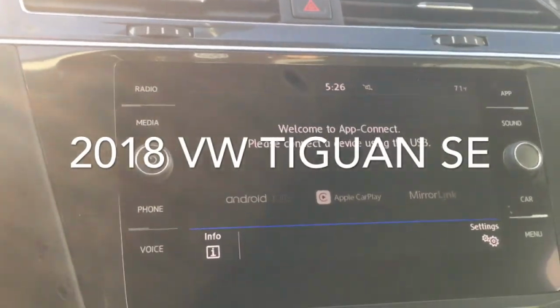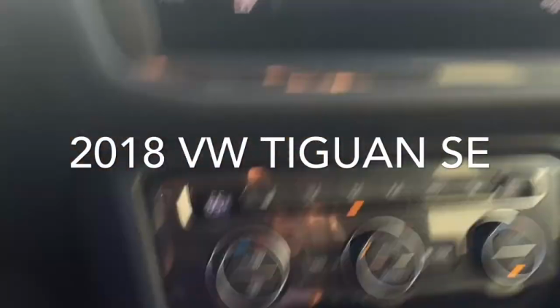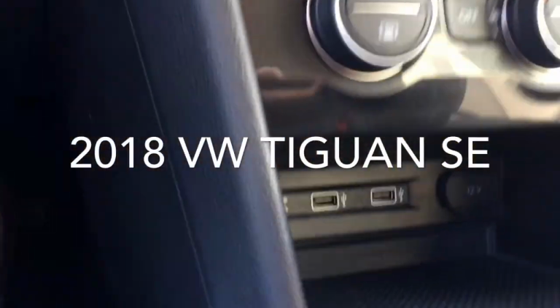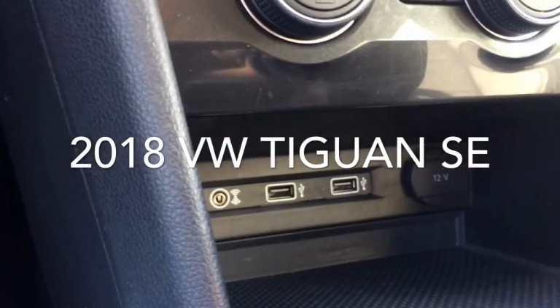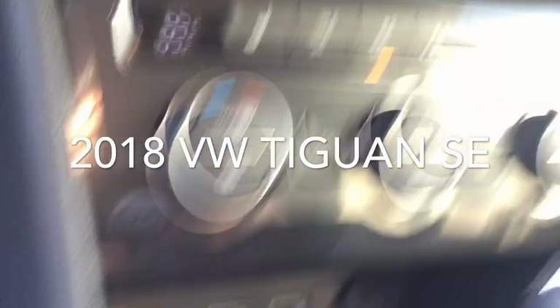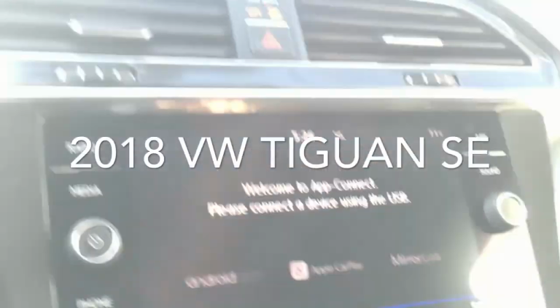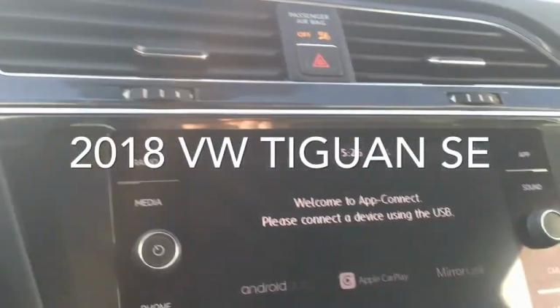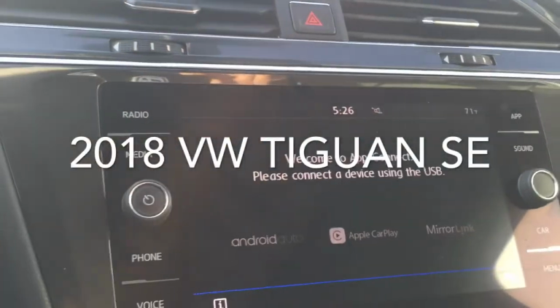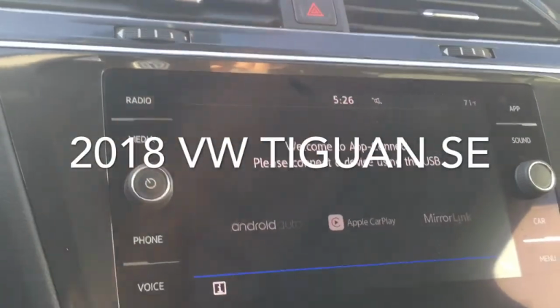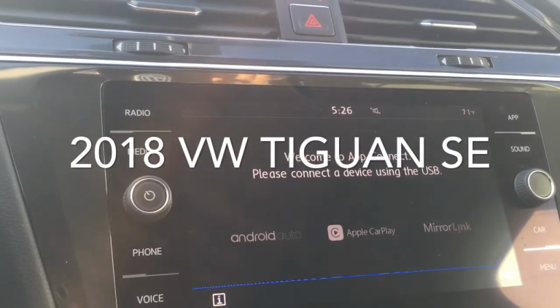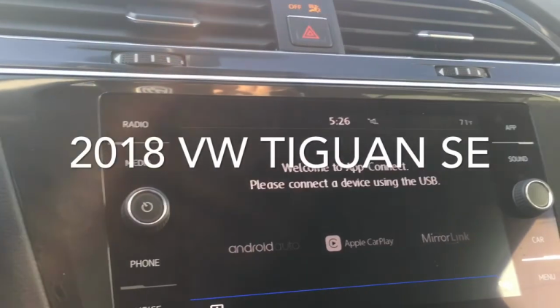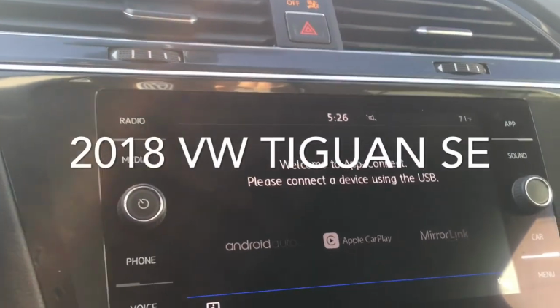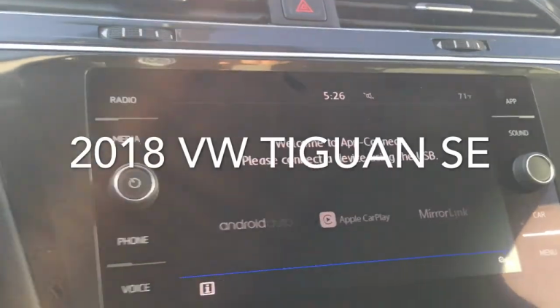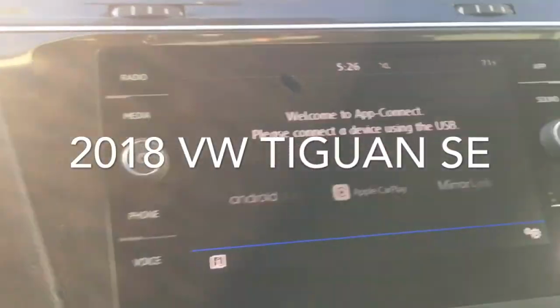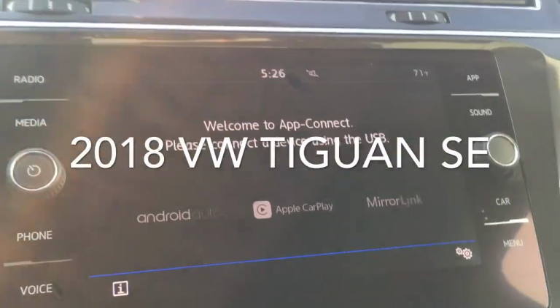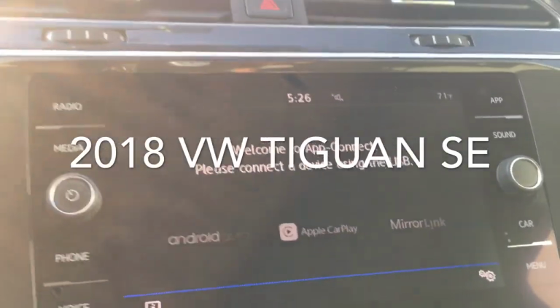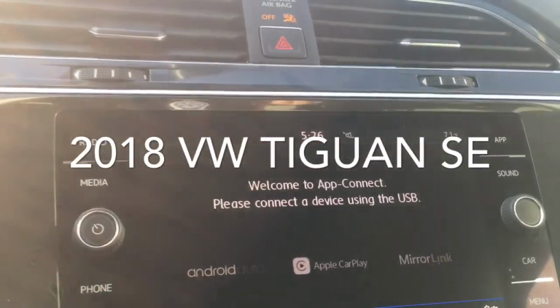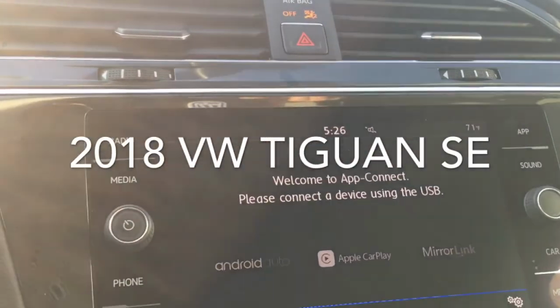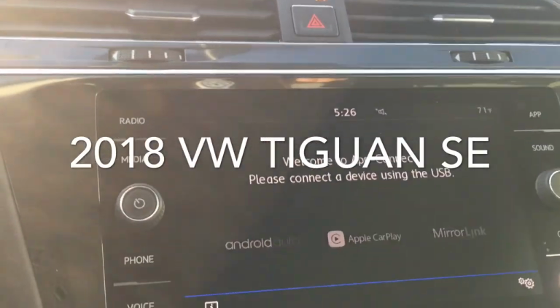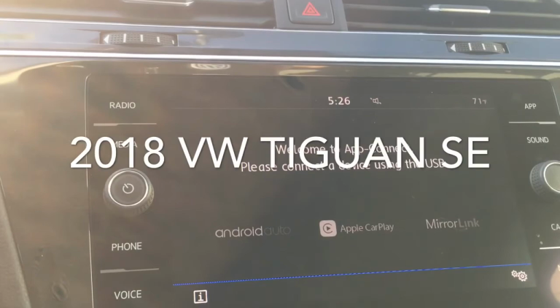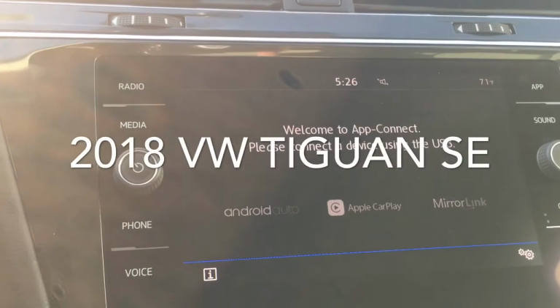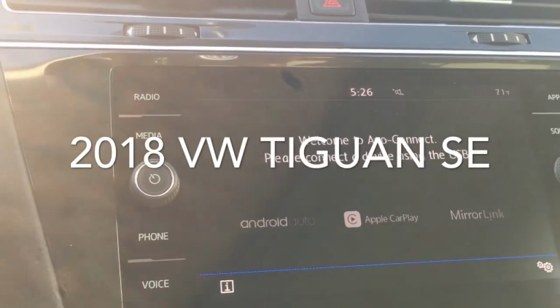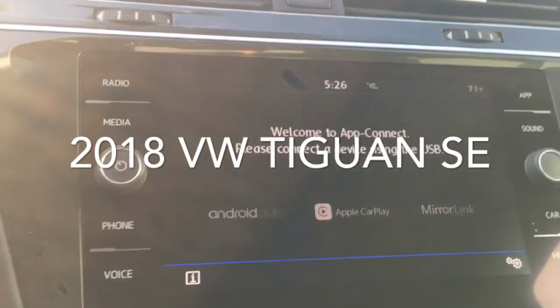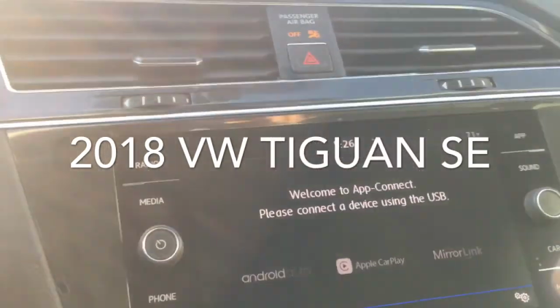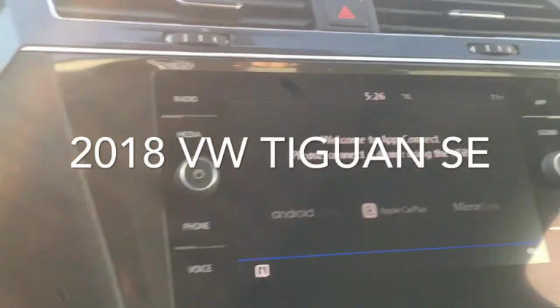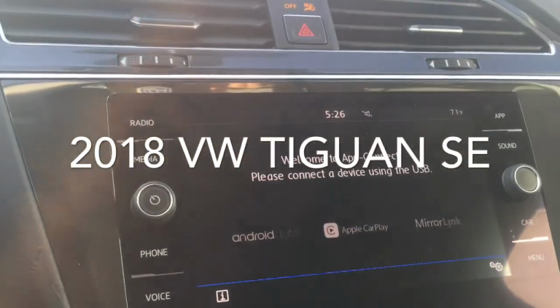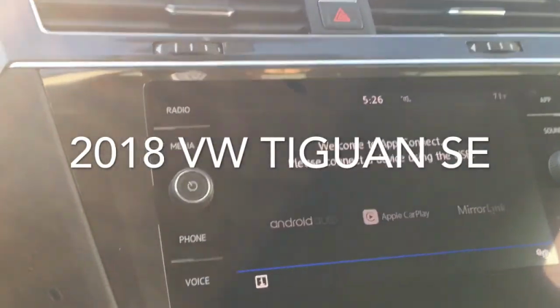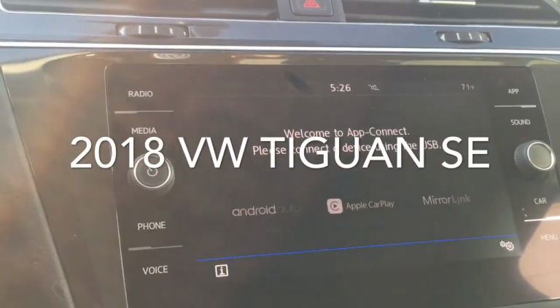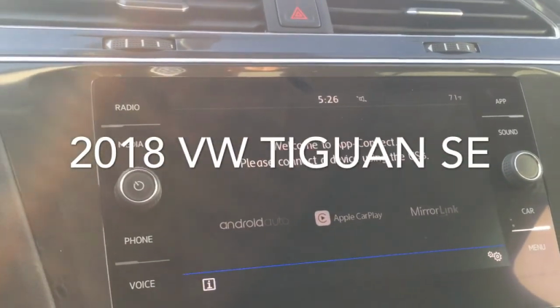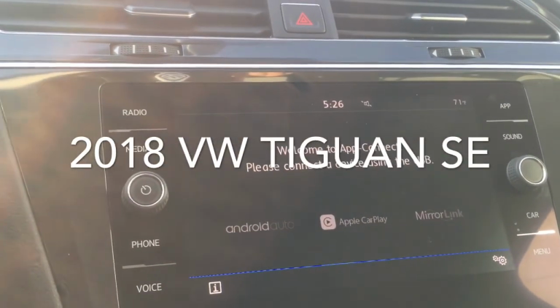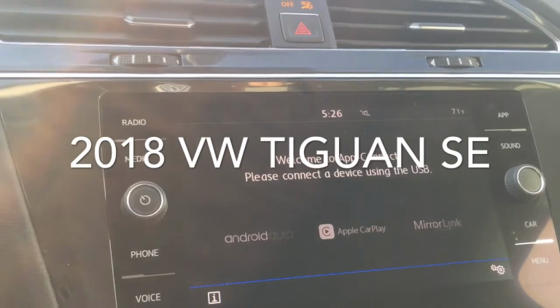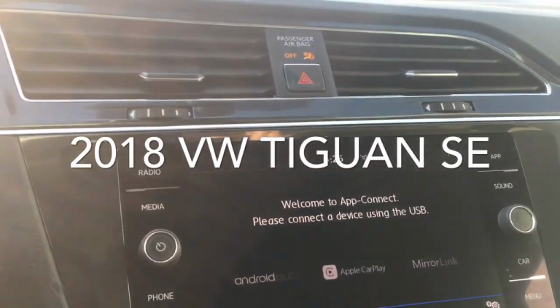Once you plug into the USB port down here, you'll be able to see your apps from your iPhone or from your Android device, and your maps from those devices as well — they'll project right here. So it's a really nice, convenient option to your navigation systems.